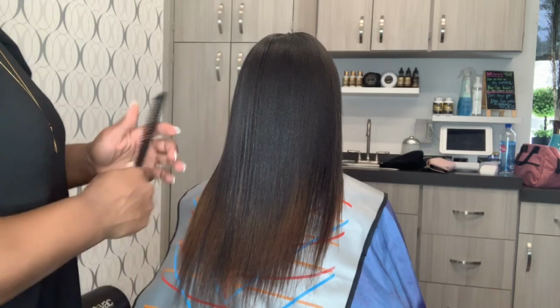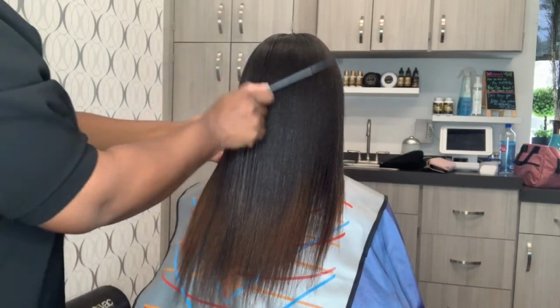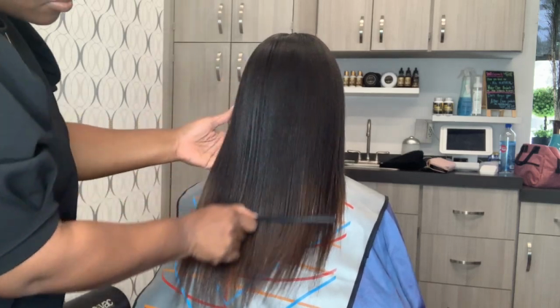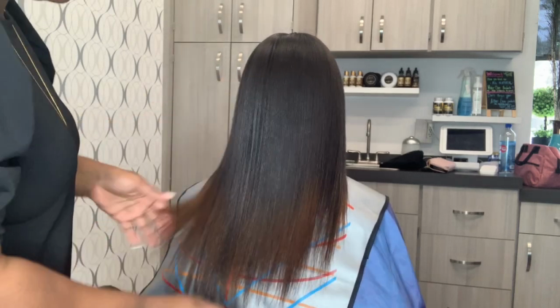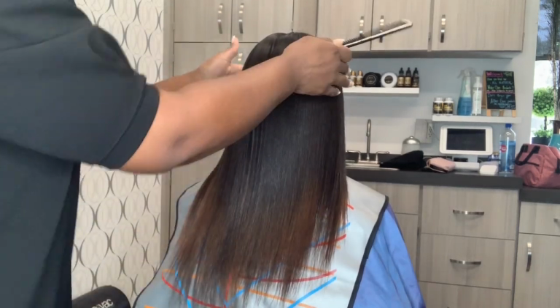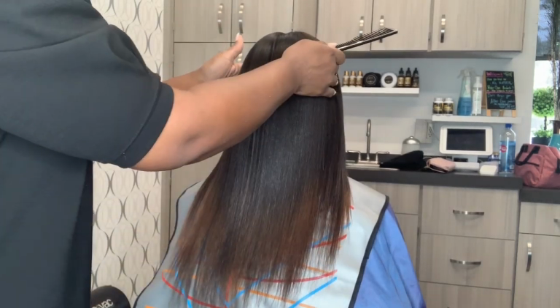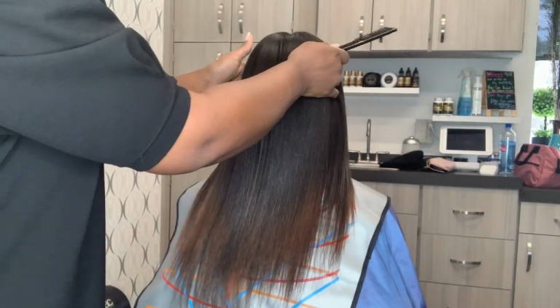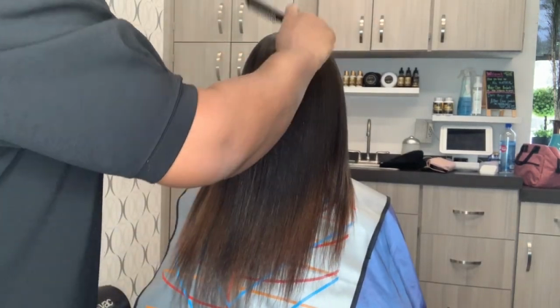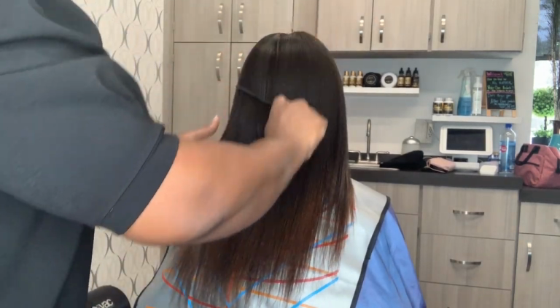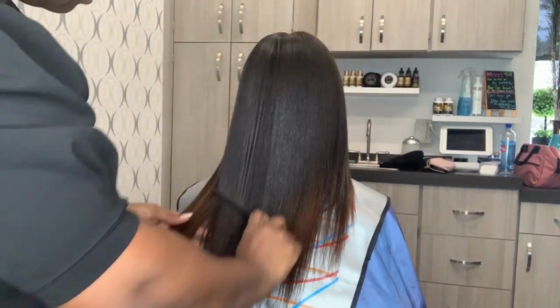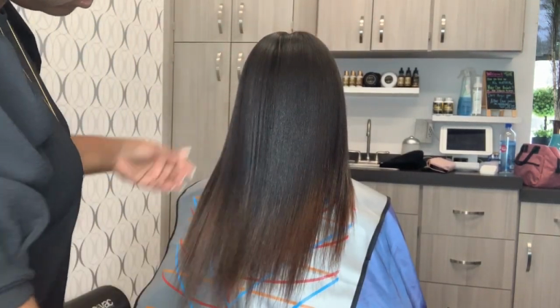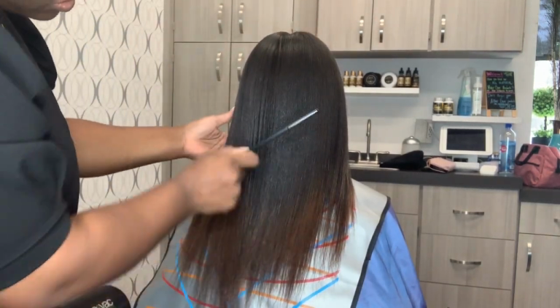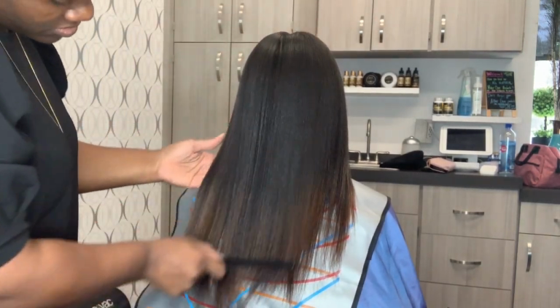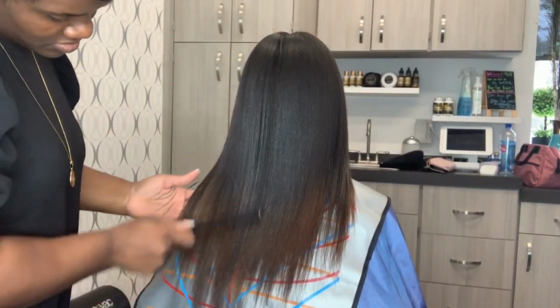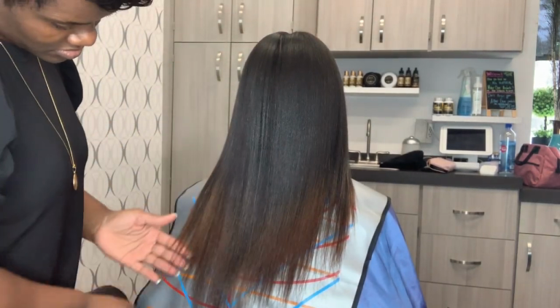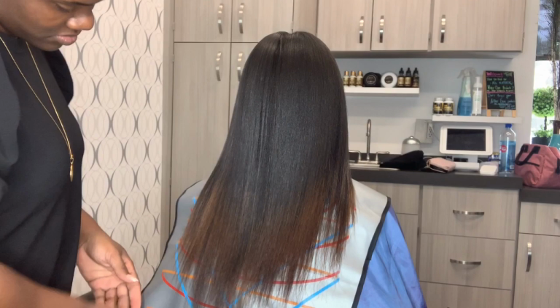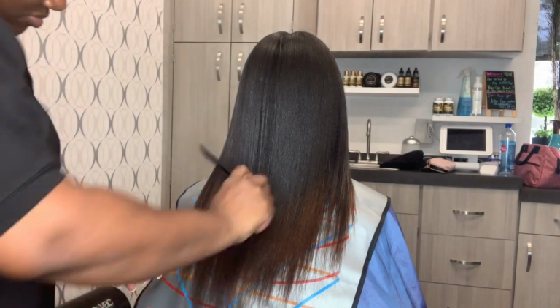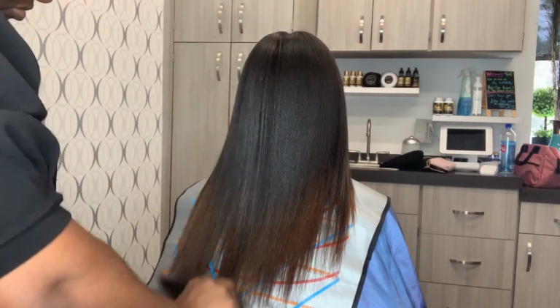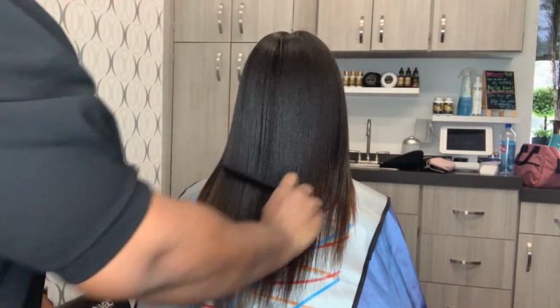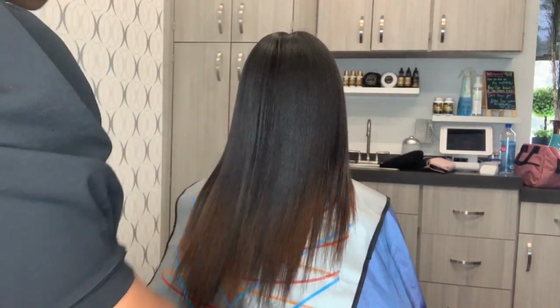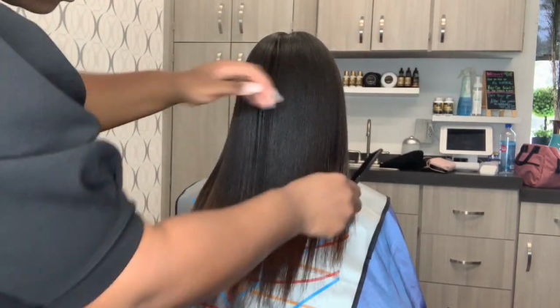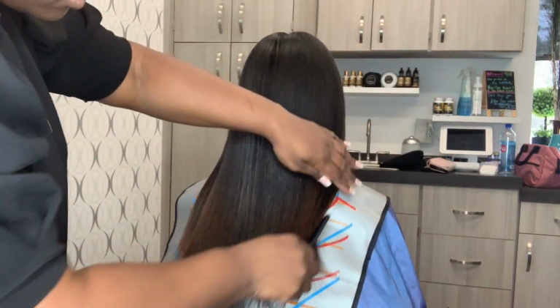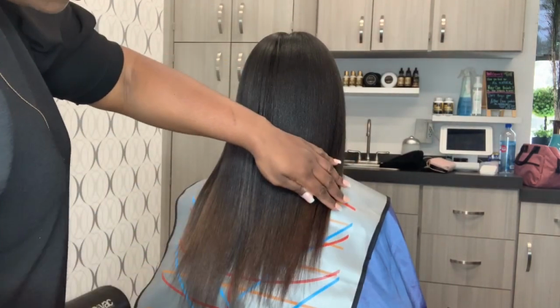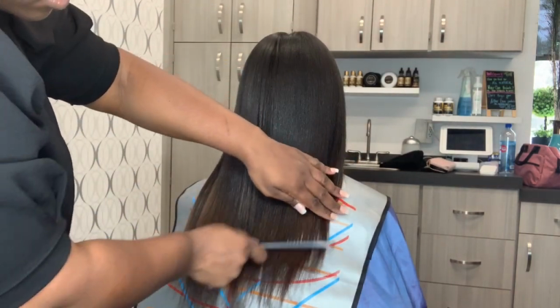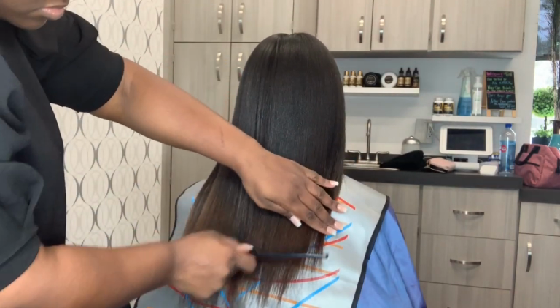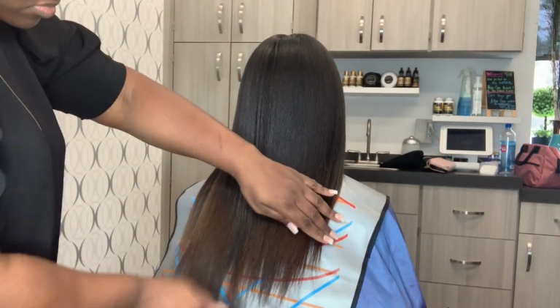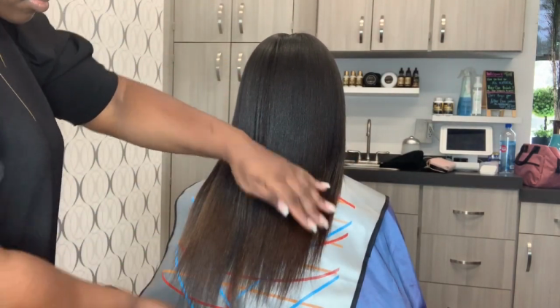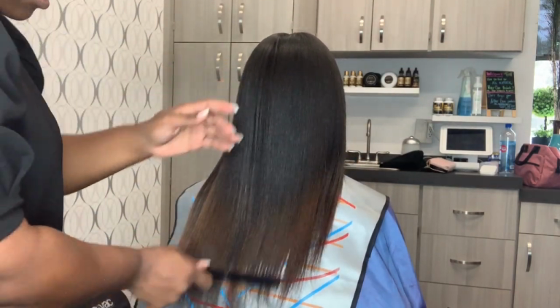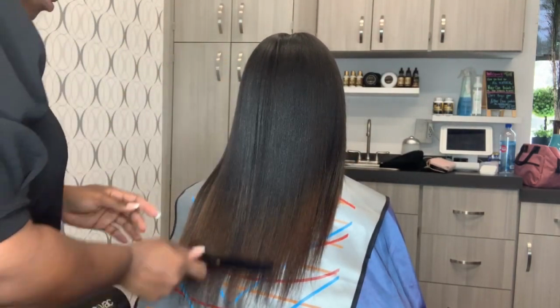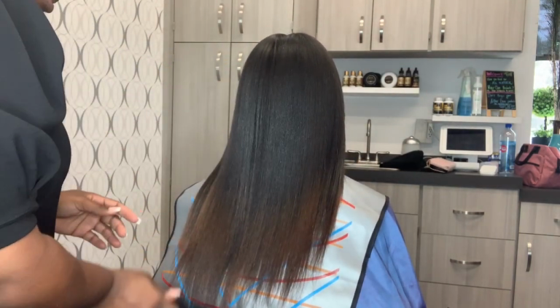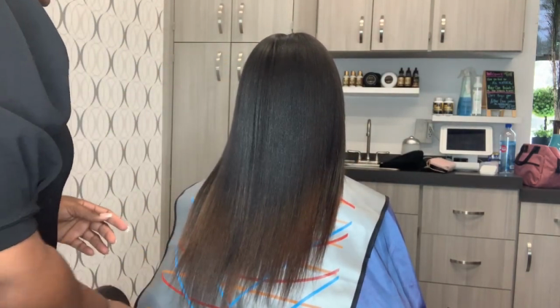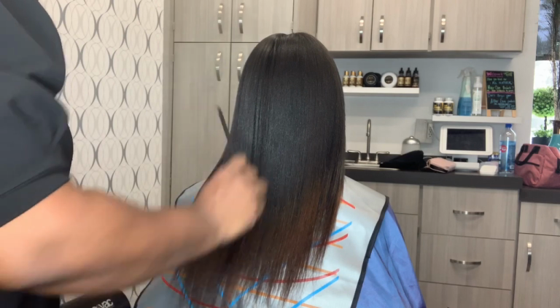Hey guys, Crystal here from Elite Hair Care USA. In this video we're going to talk a little bit about trimming the hair as well as relaxing the hair at home.